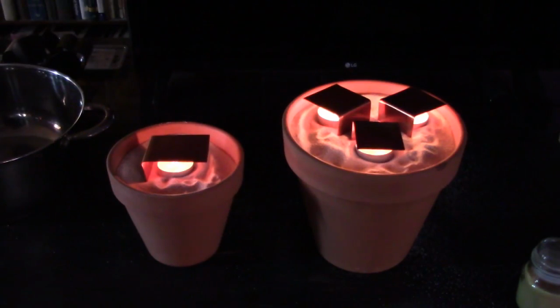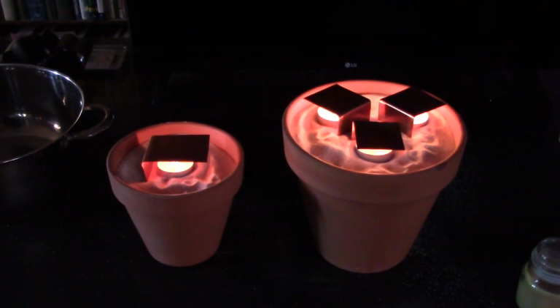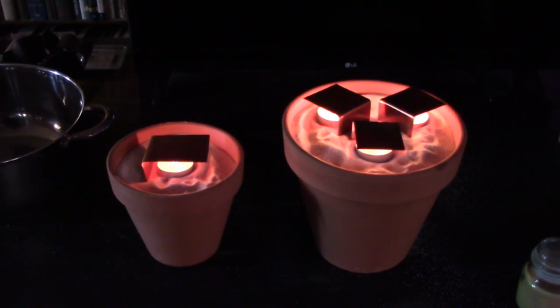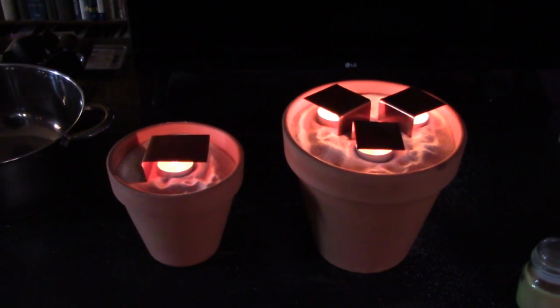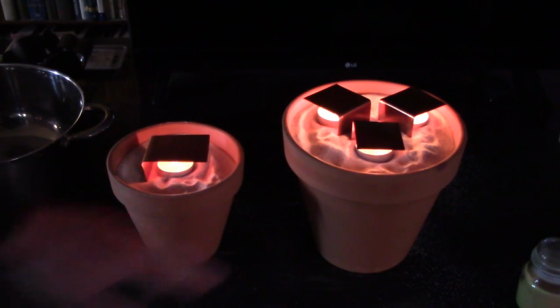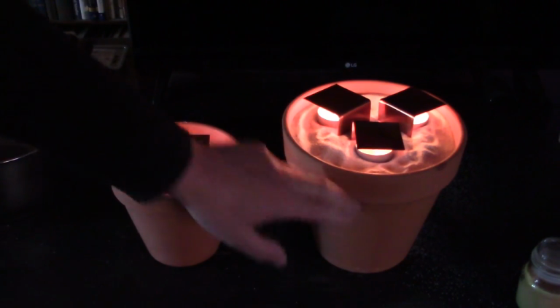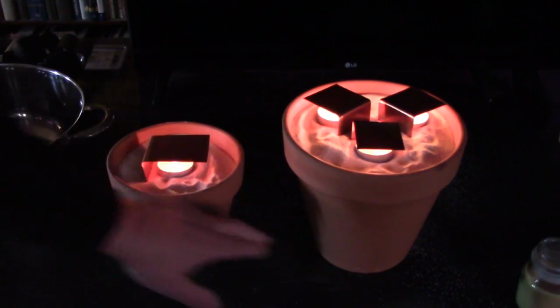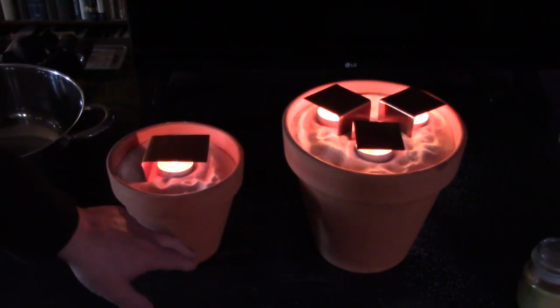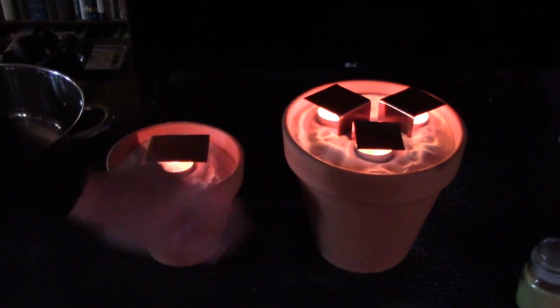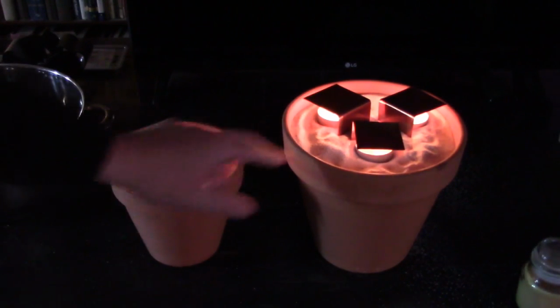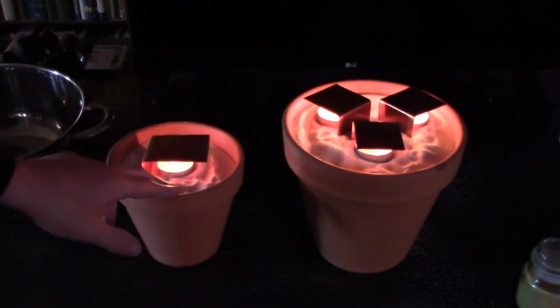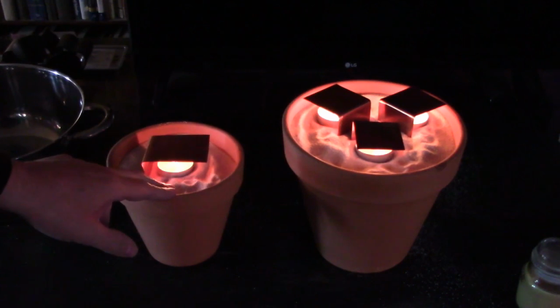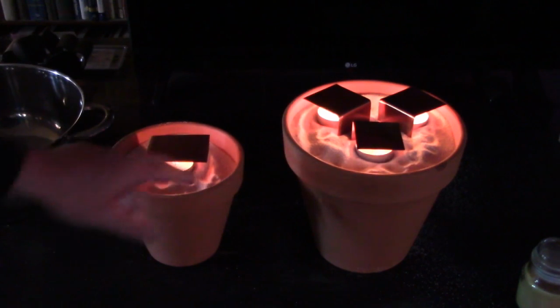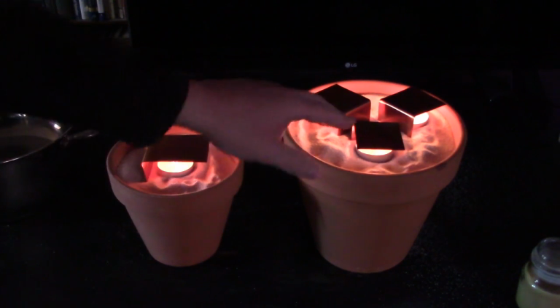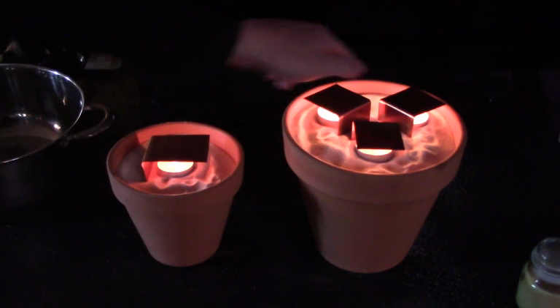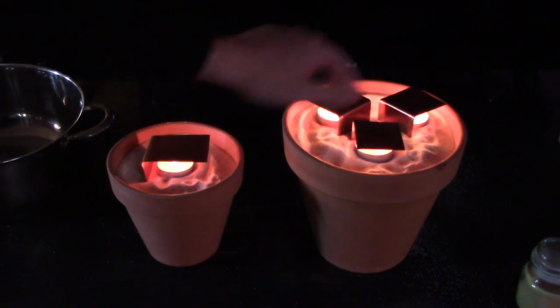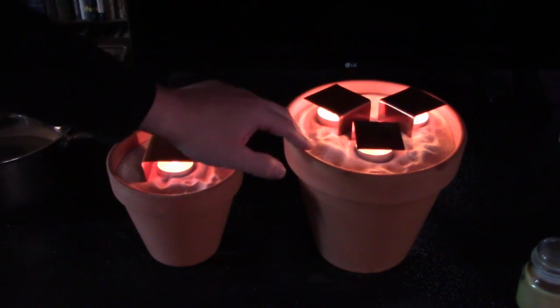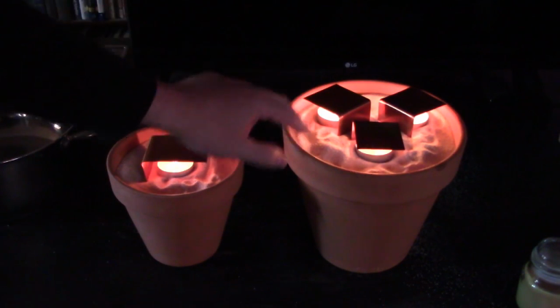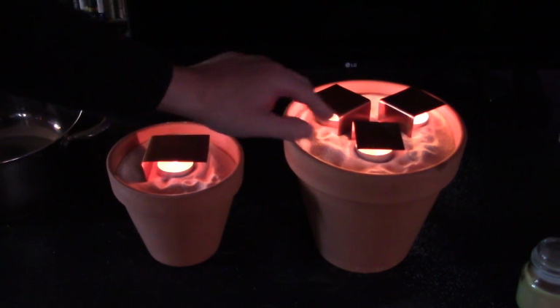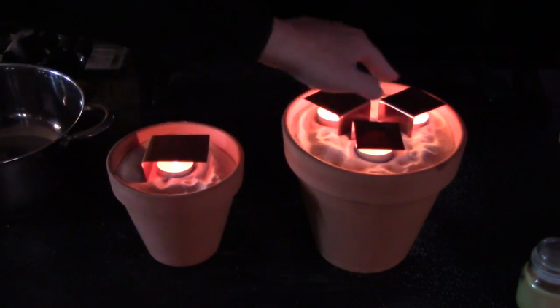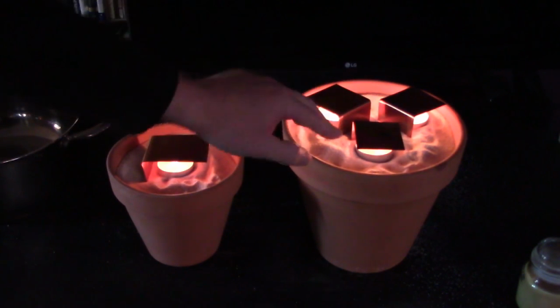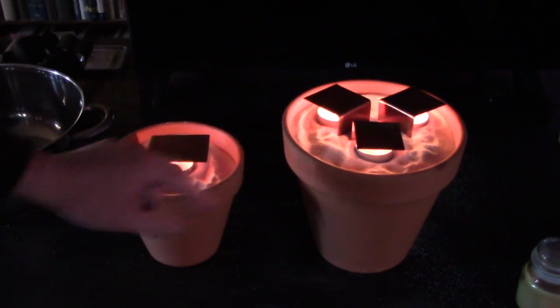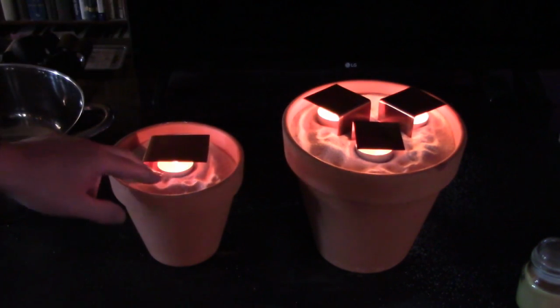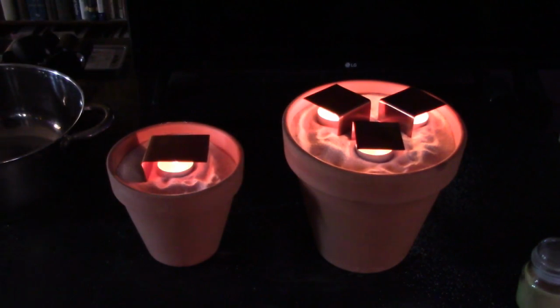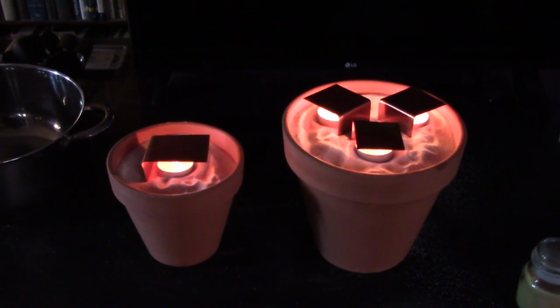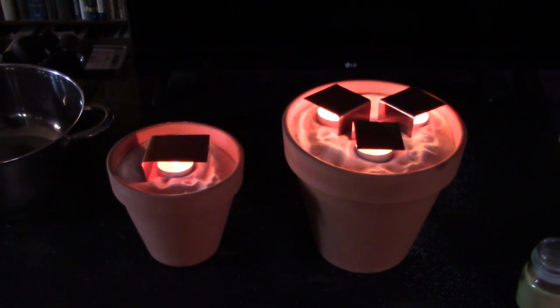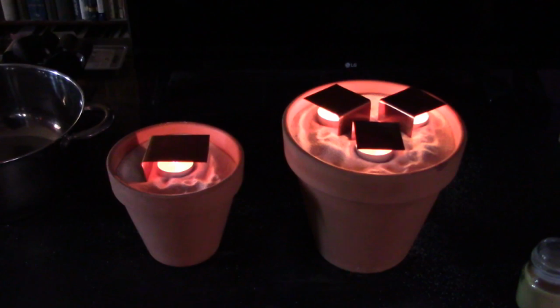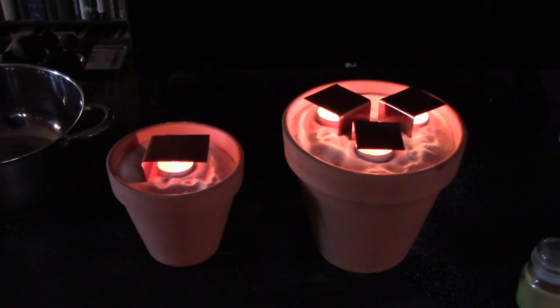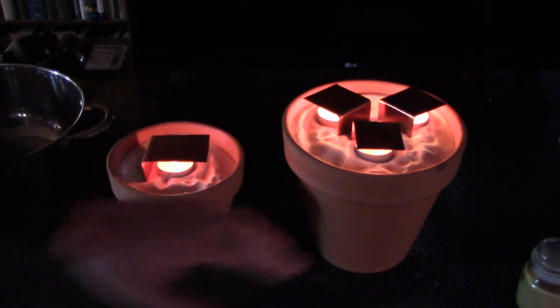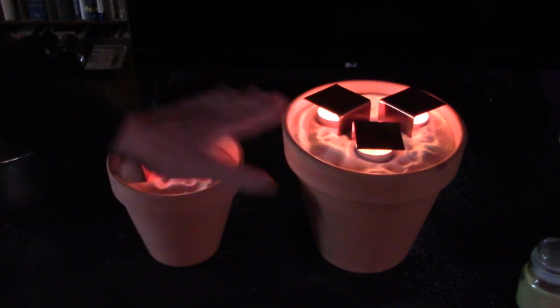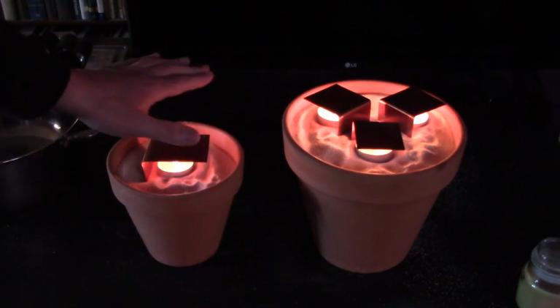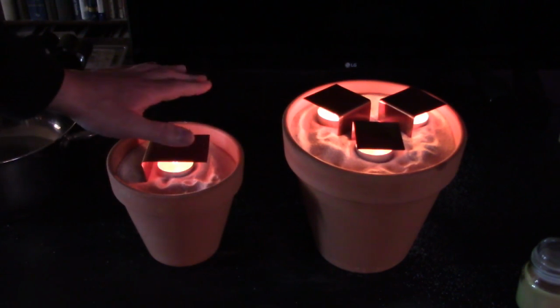Beautiful. It's just clay pots, some sand, some copper strips, and the candles — in this case, that's just tea lights. That's literally all it is.